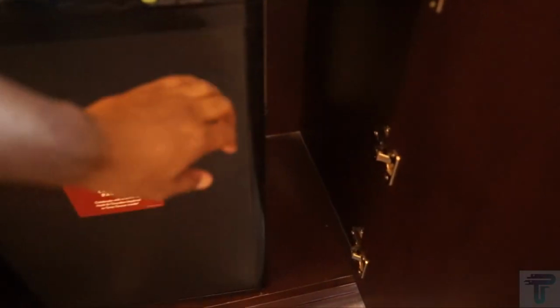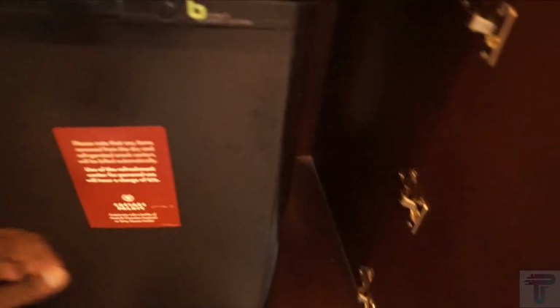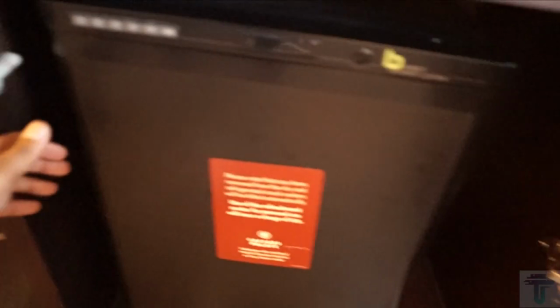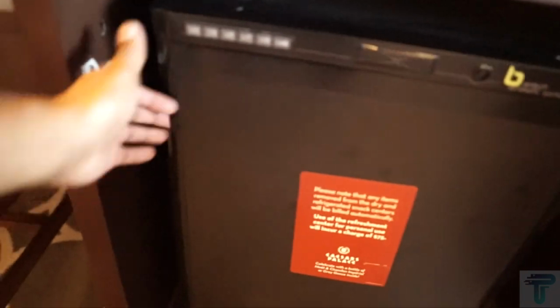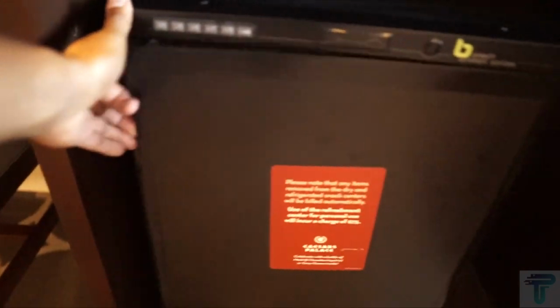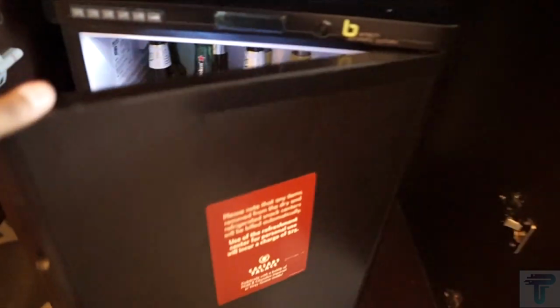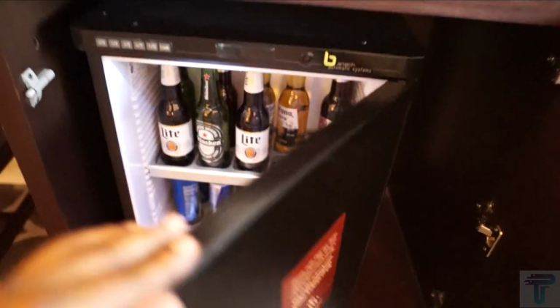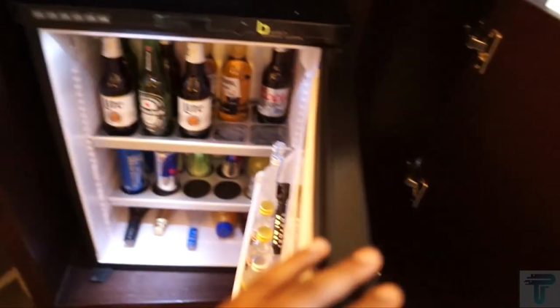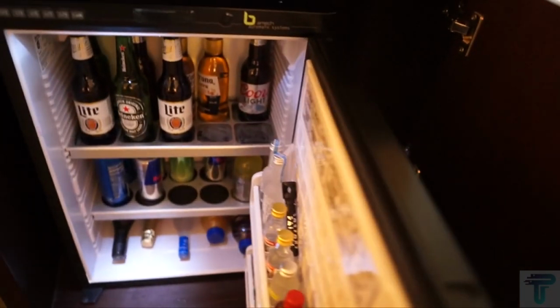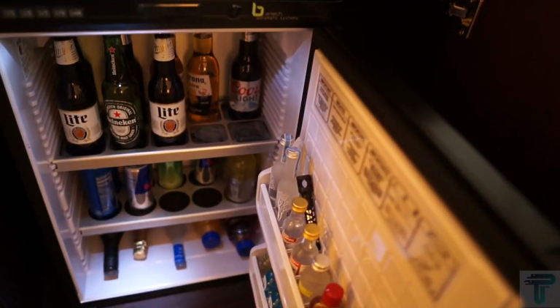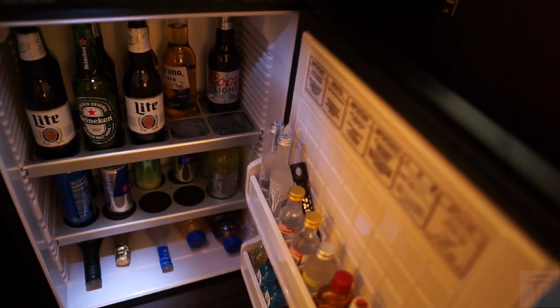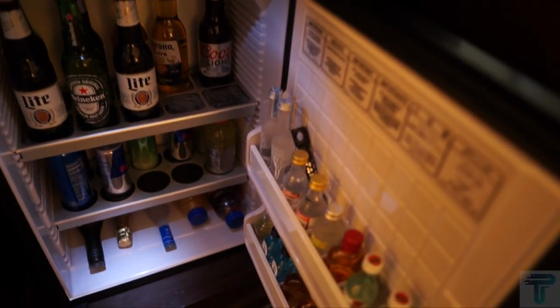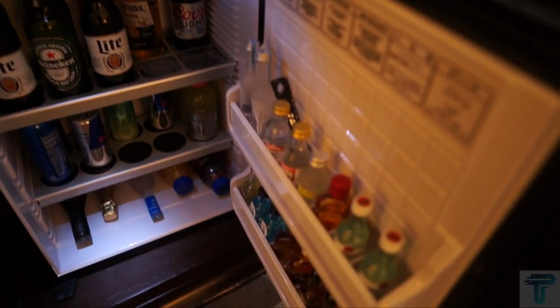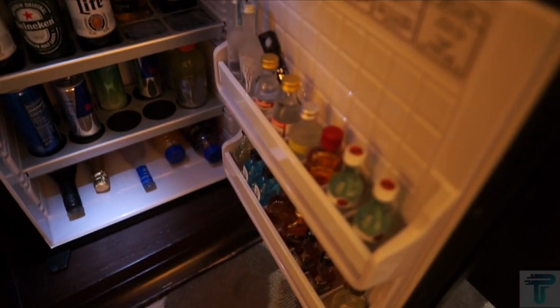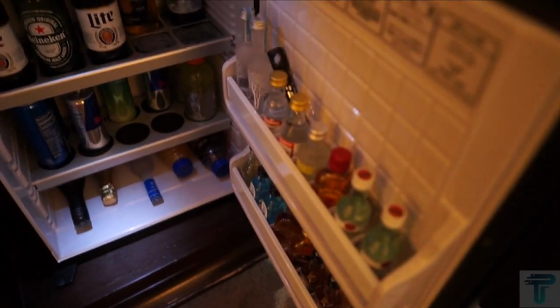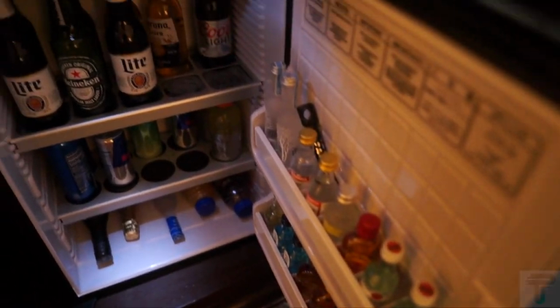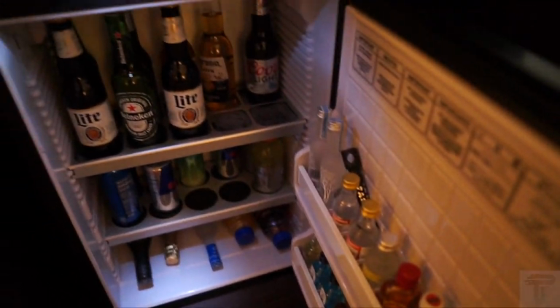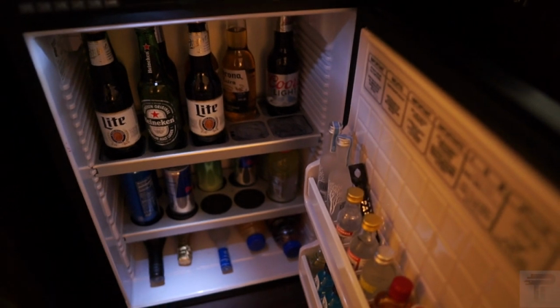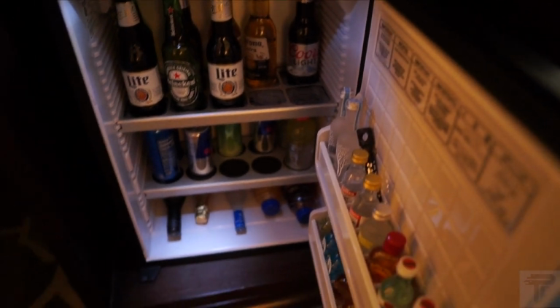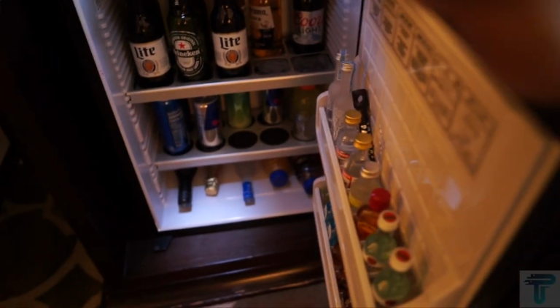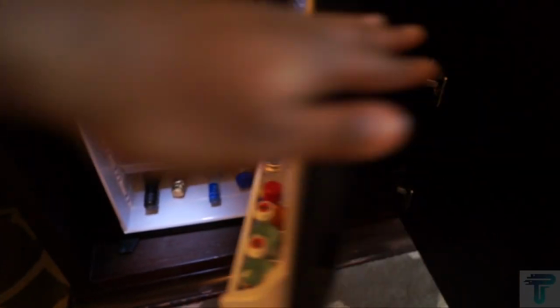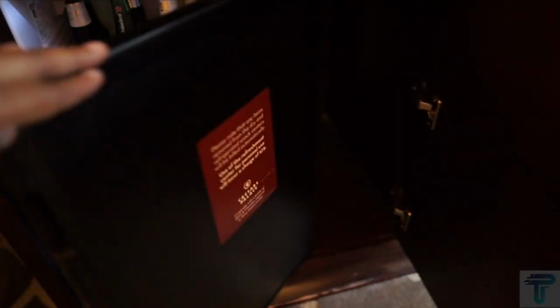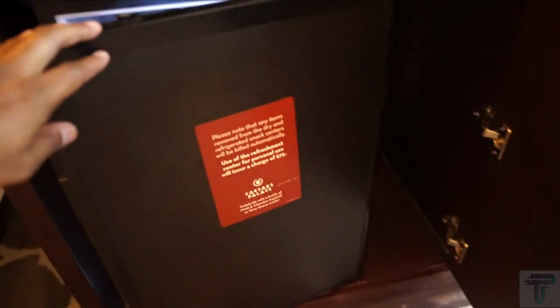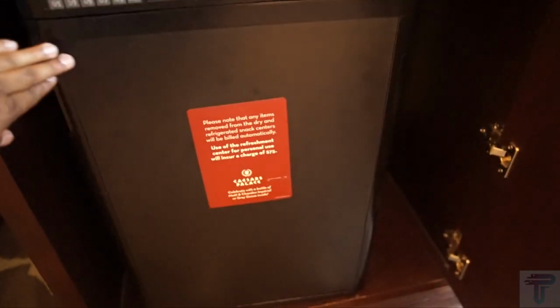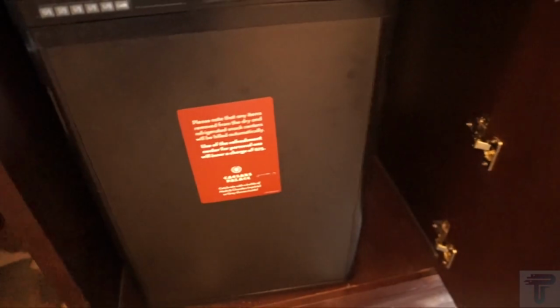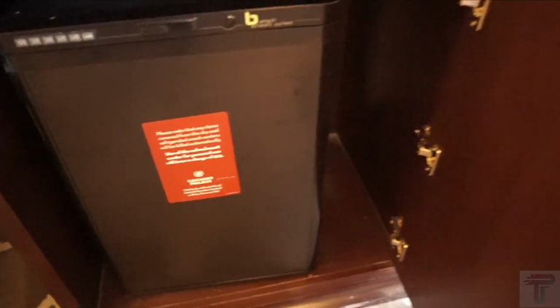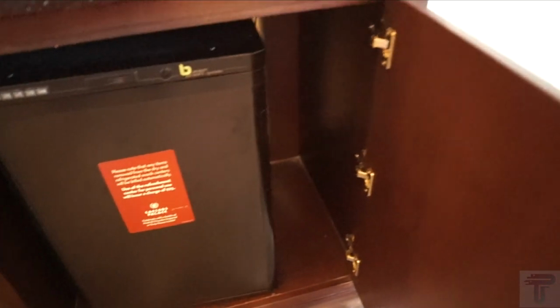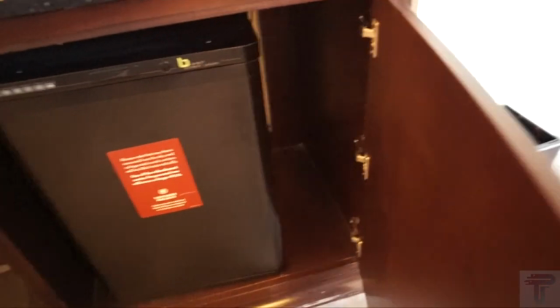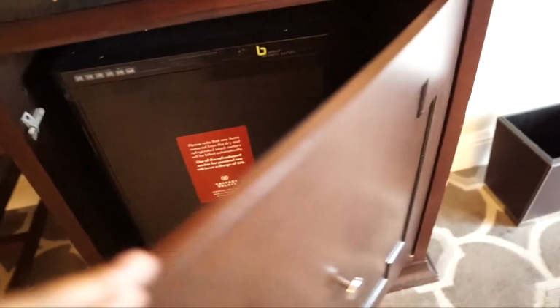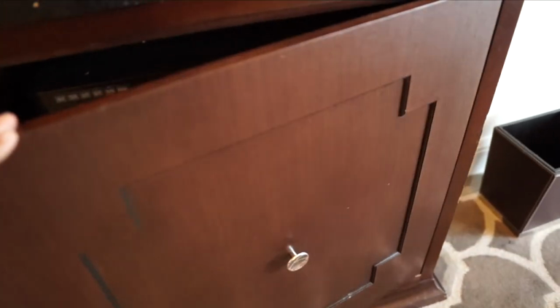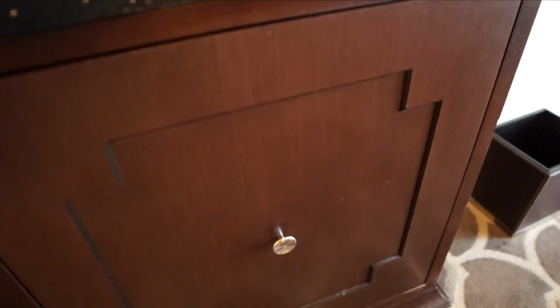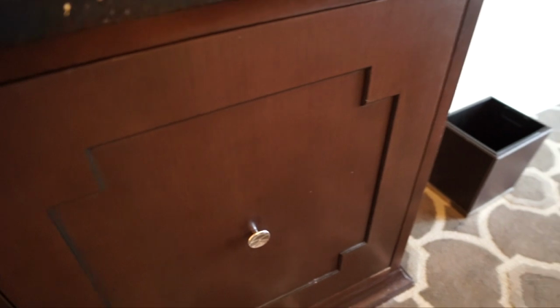Over here there's a mini fridge — it's an empty mini refrigerator — but you also have a mini bar, so if you want to grab some drinks and such, it'll just charge the card you used at check-in.